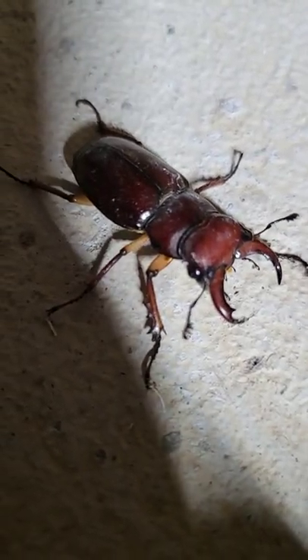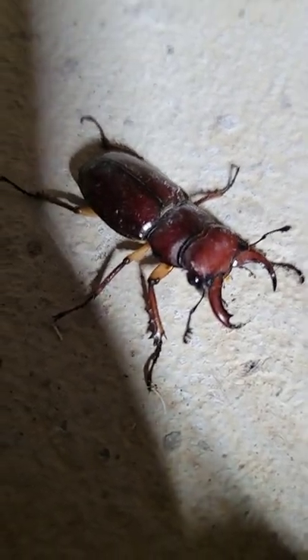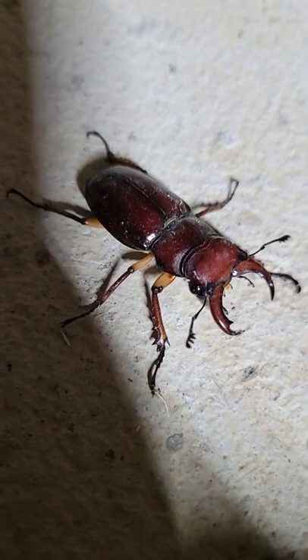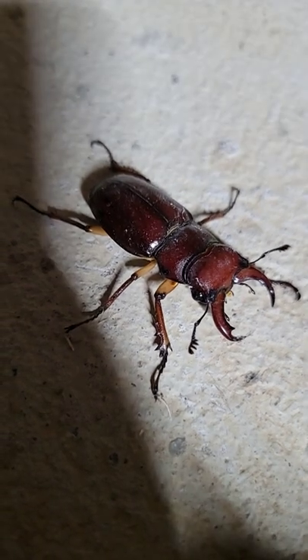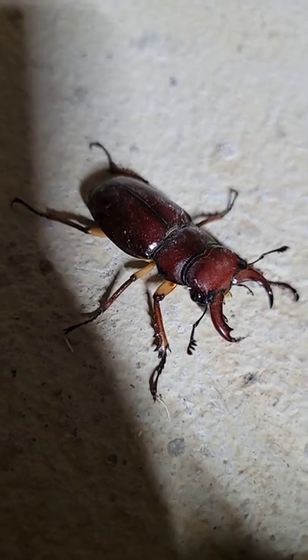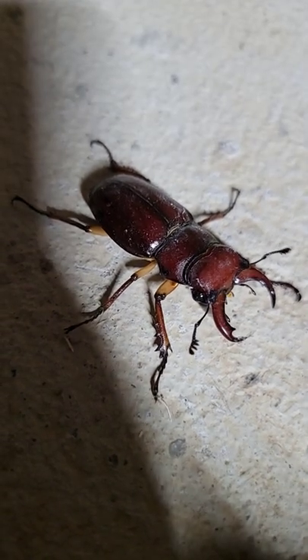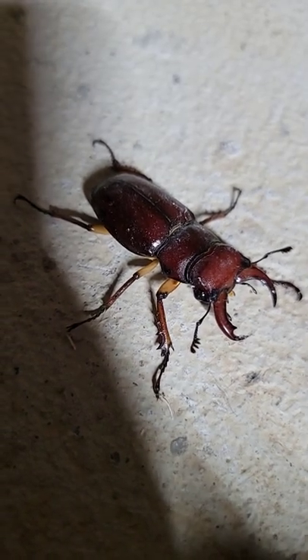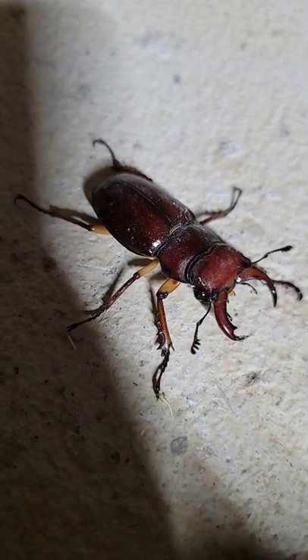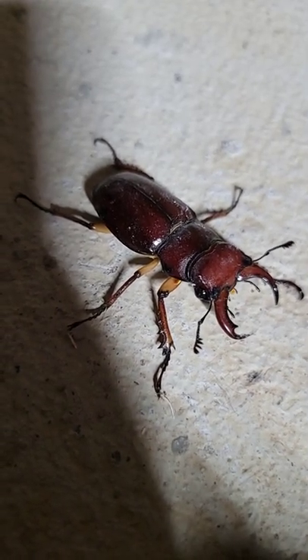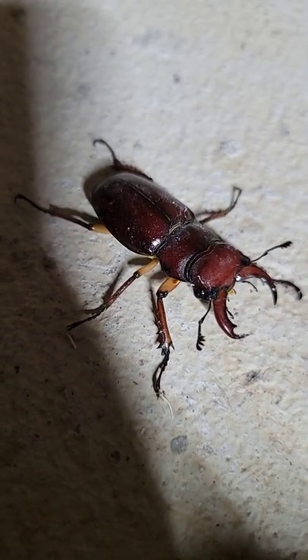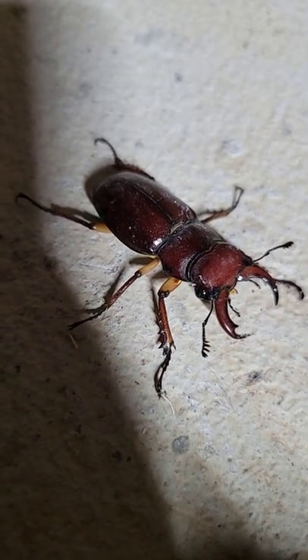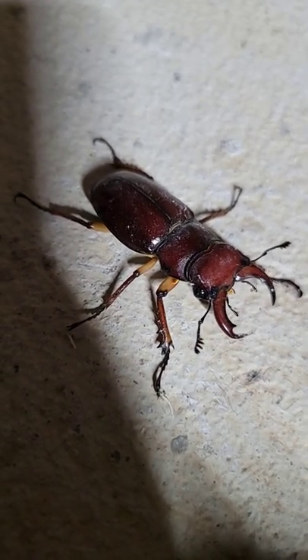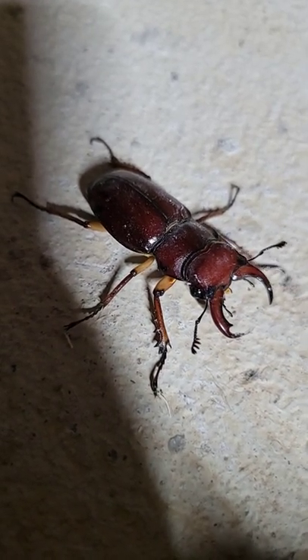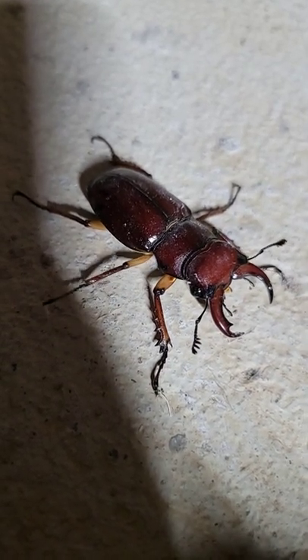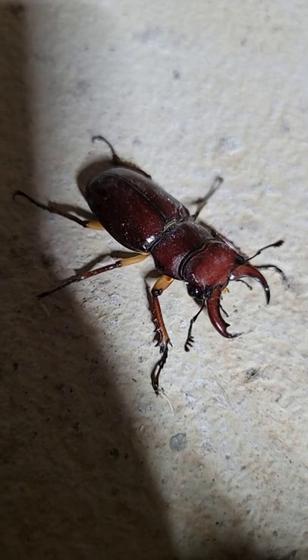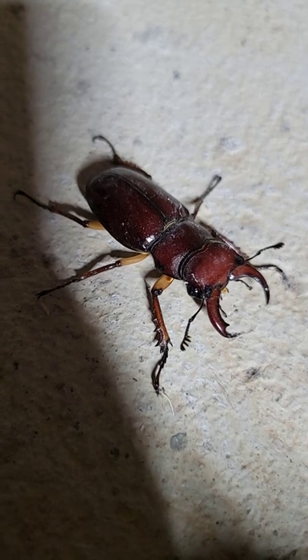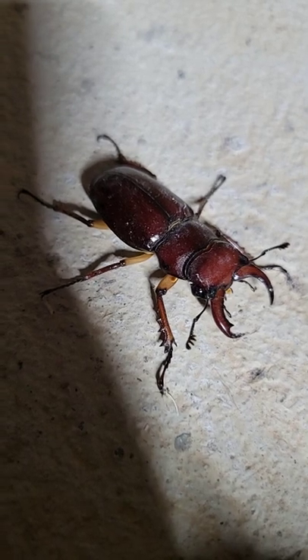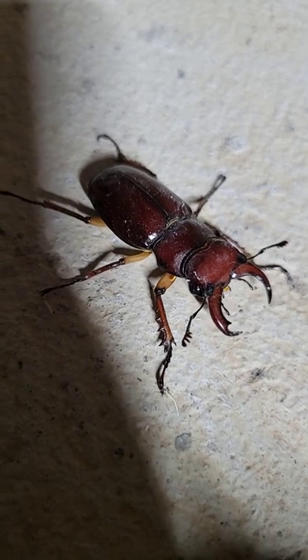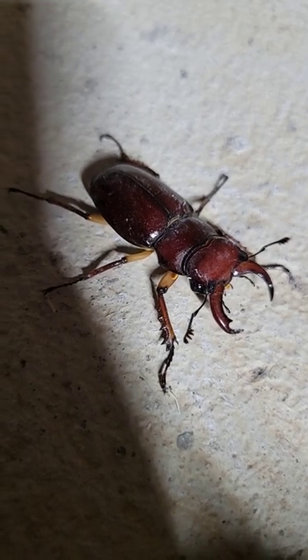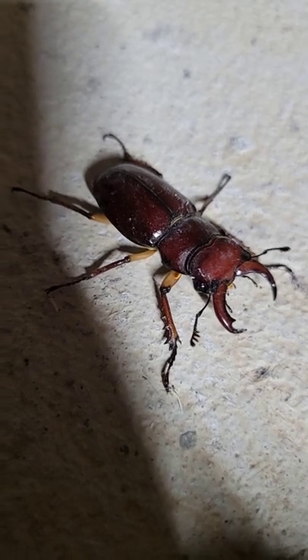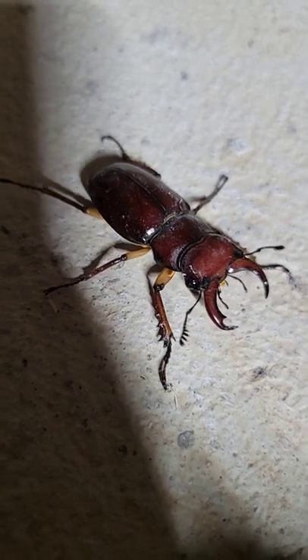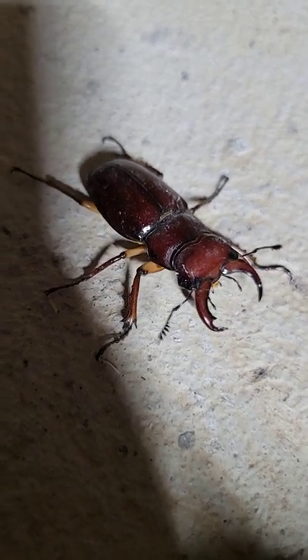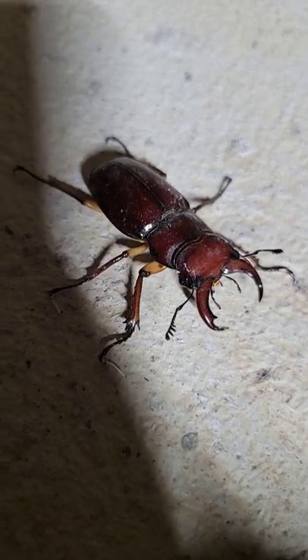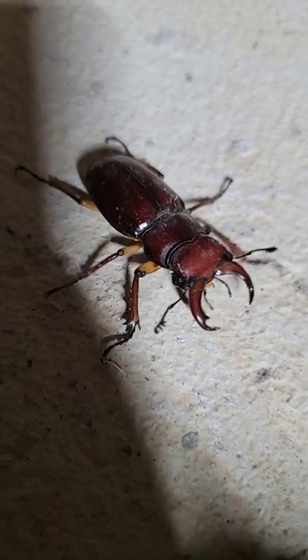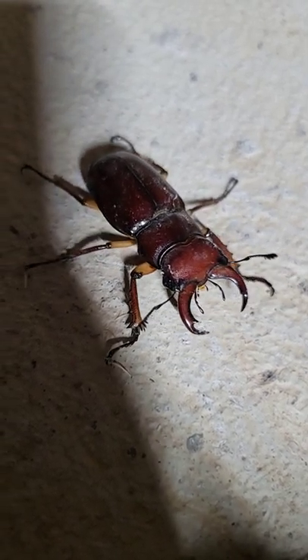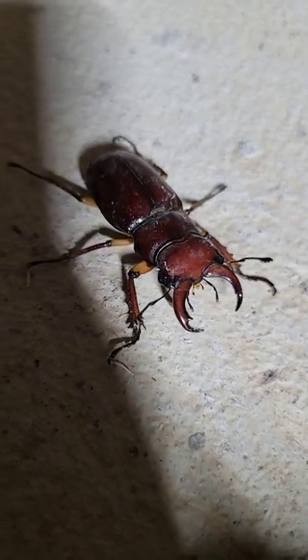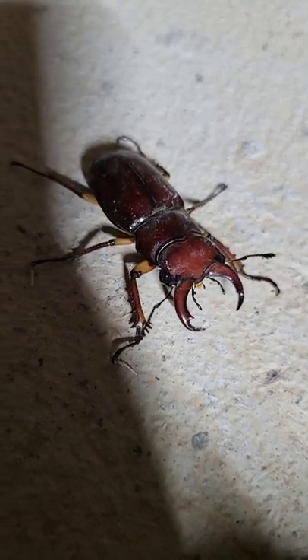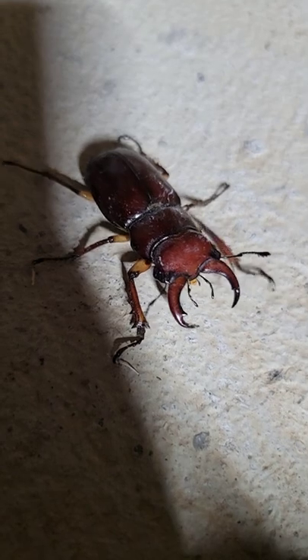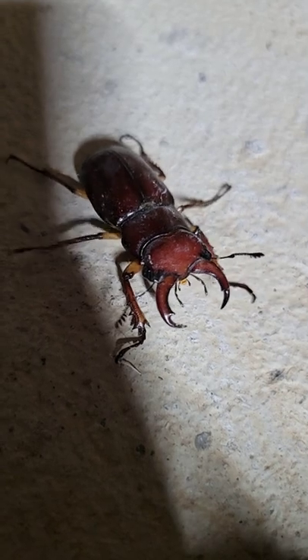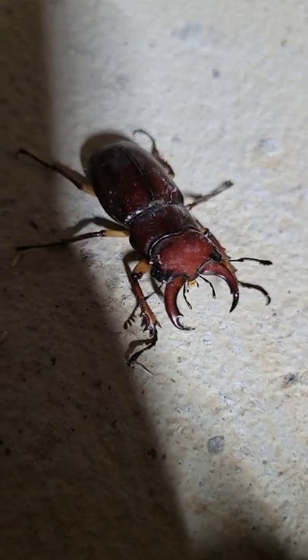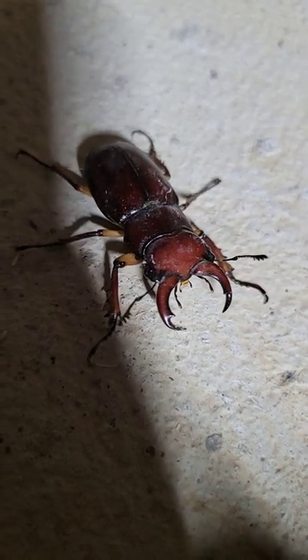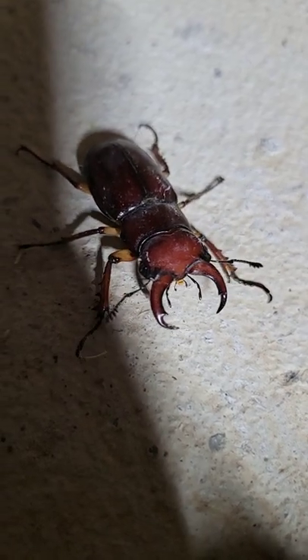Look at his antenna. Pretty cool. He's got horns on his legs. Pretty neat, let's get a nice one.